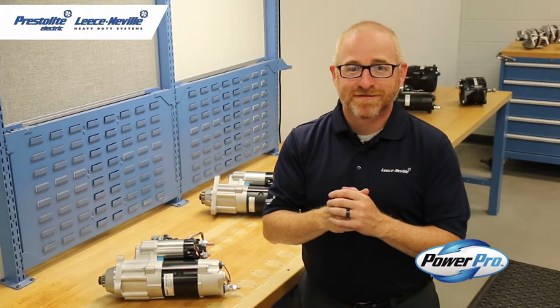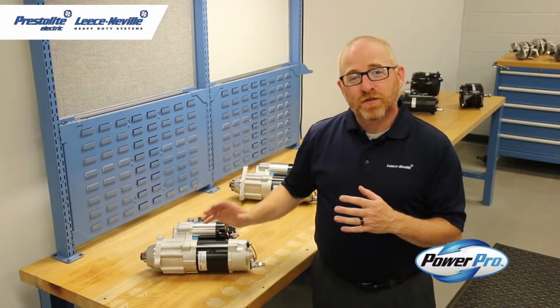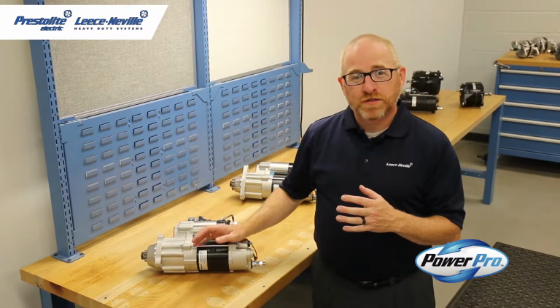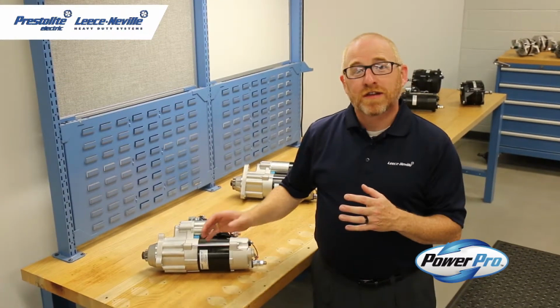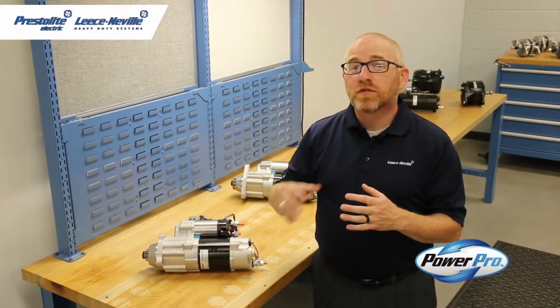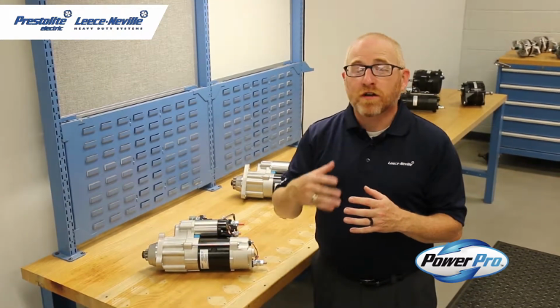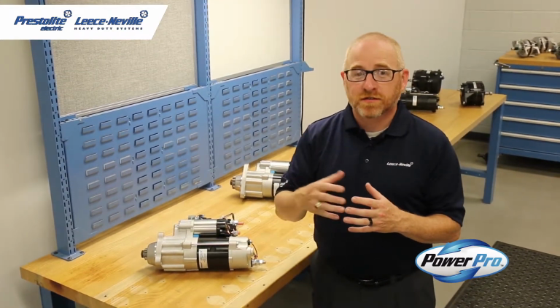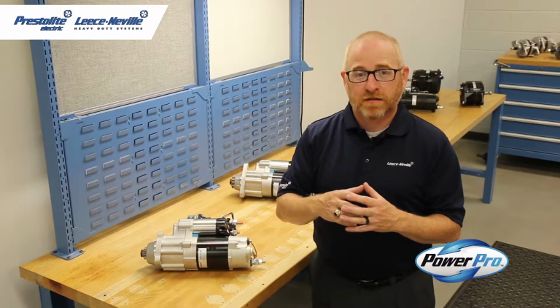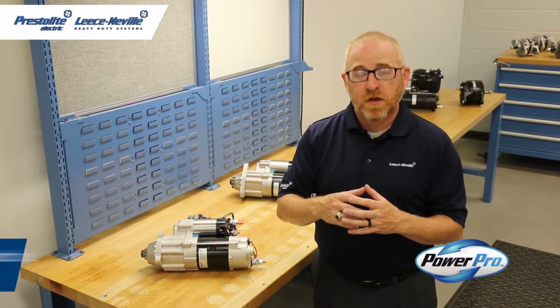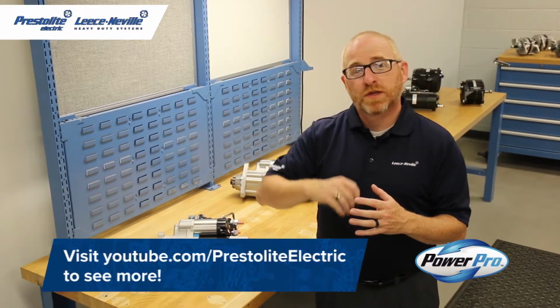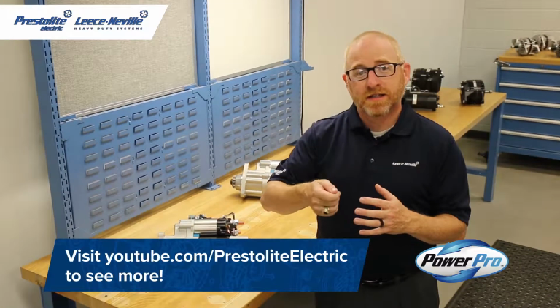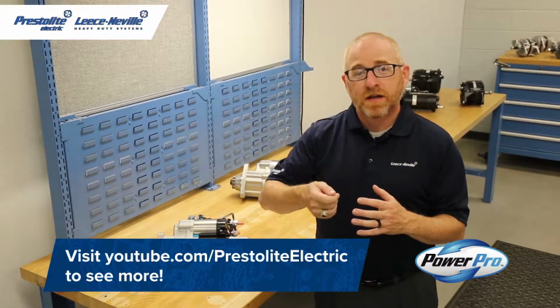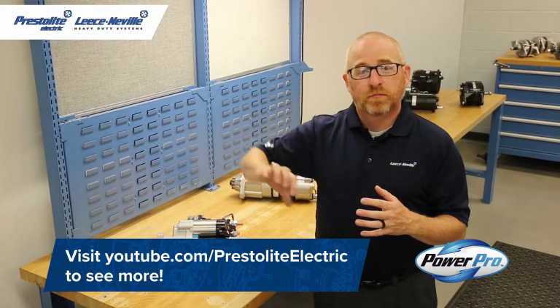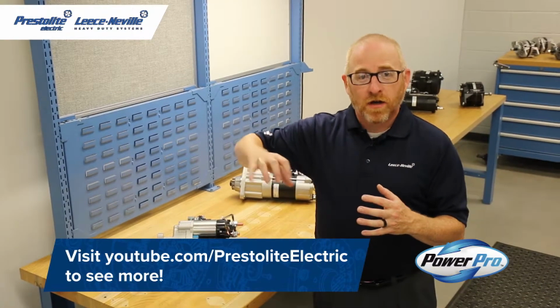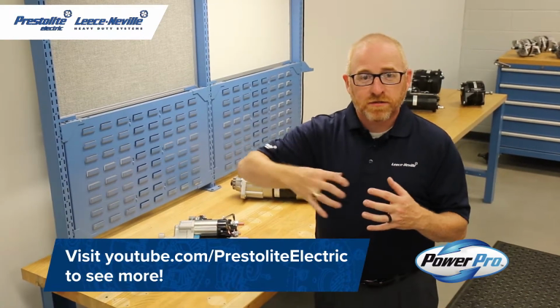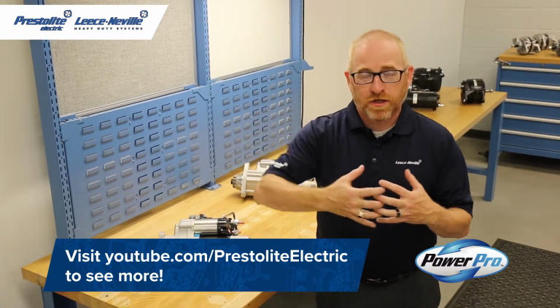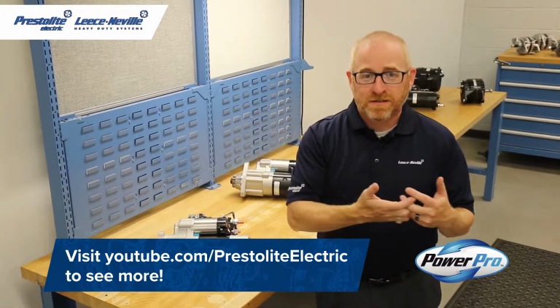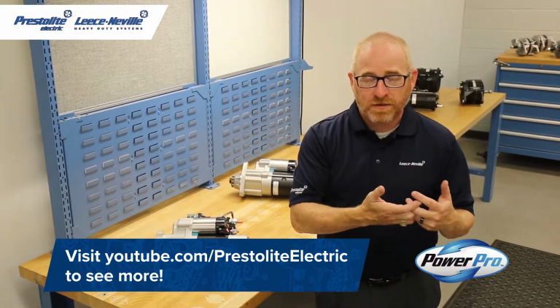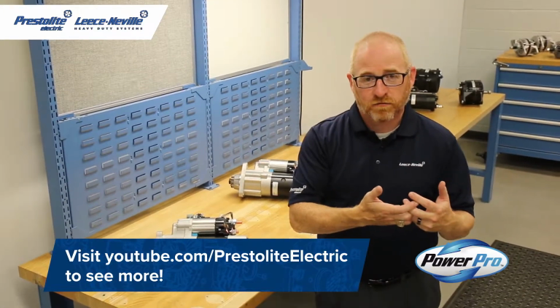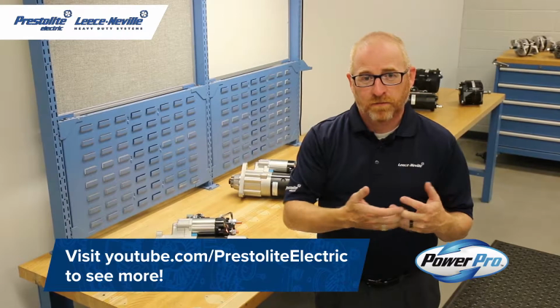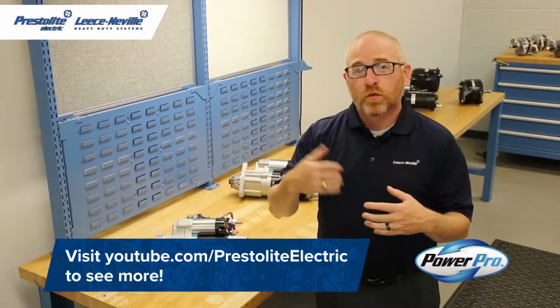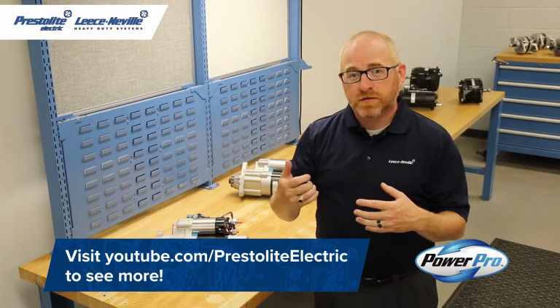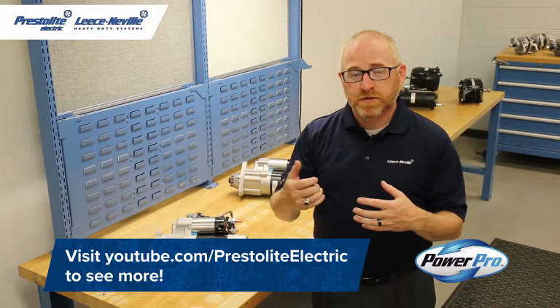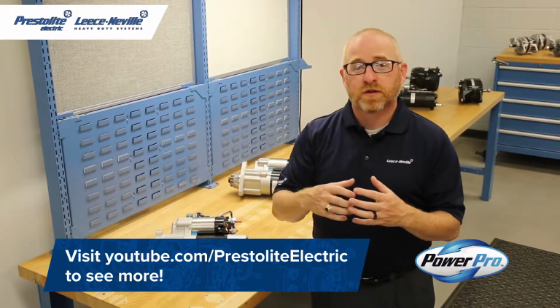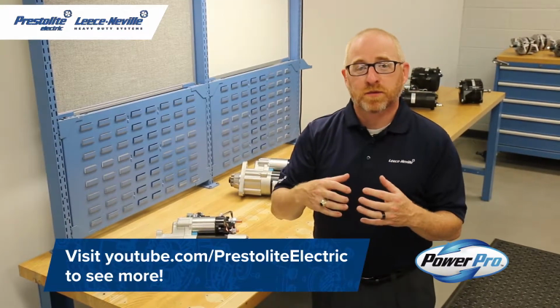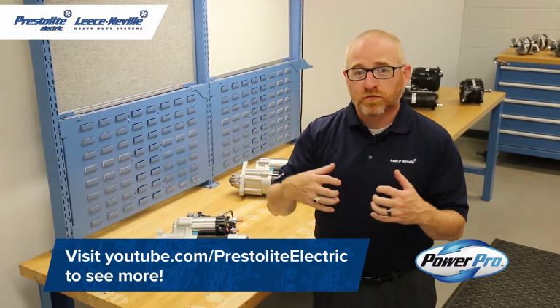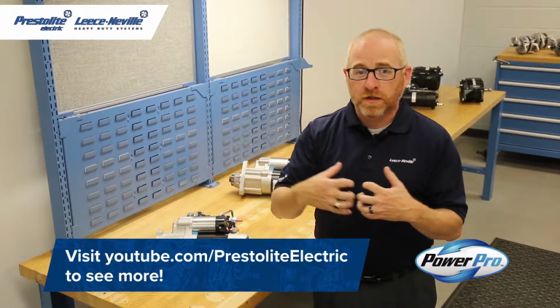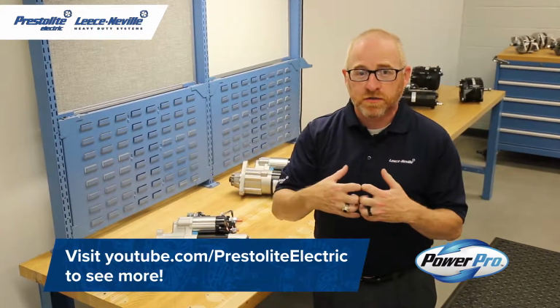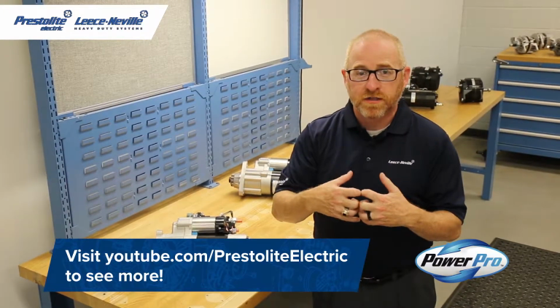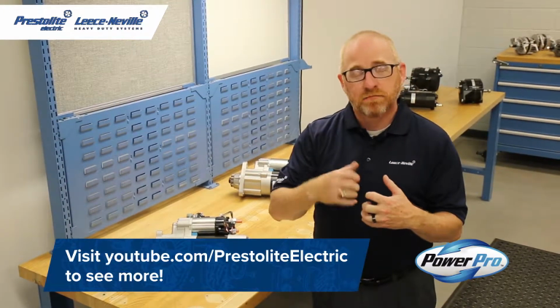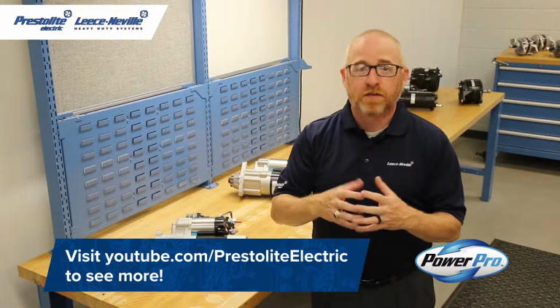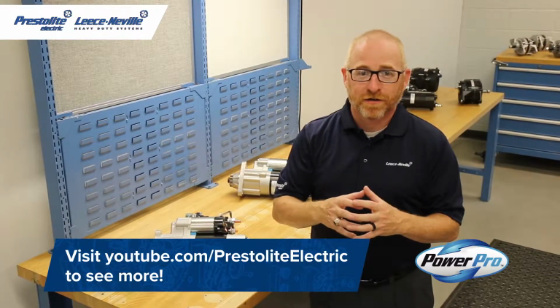This starter motor features our electrical soft start technology, so when you hit the key, the pinion comes out slow to get a positive engagement with the ring gear. Without soft start, you can have the potential for click-no starts and milling on the ring gear.